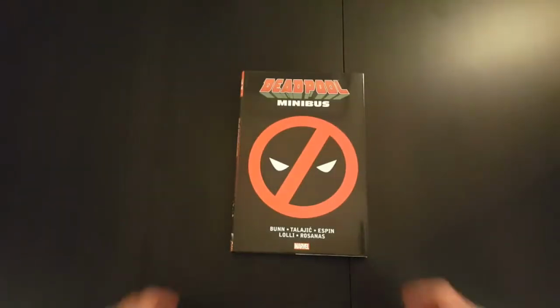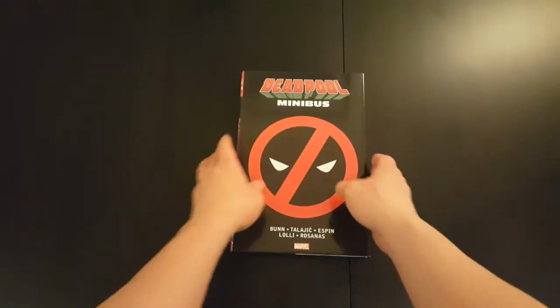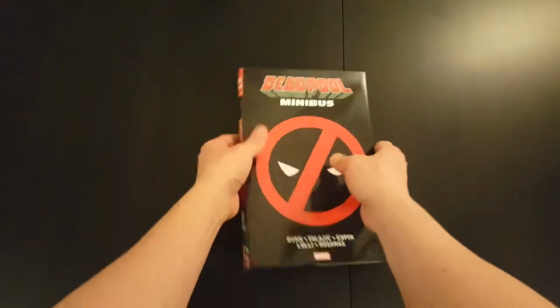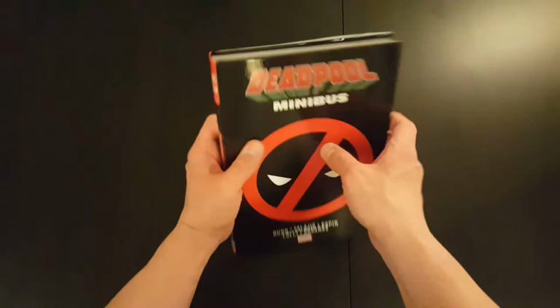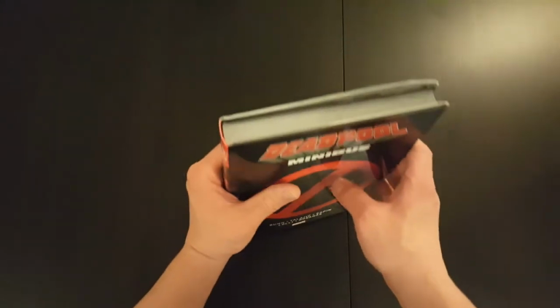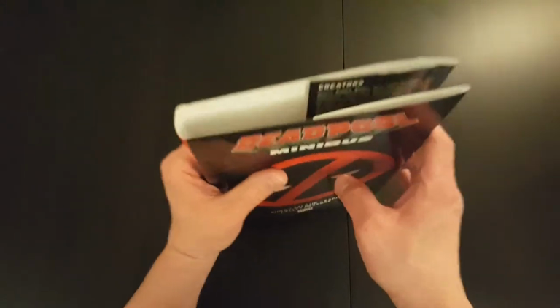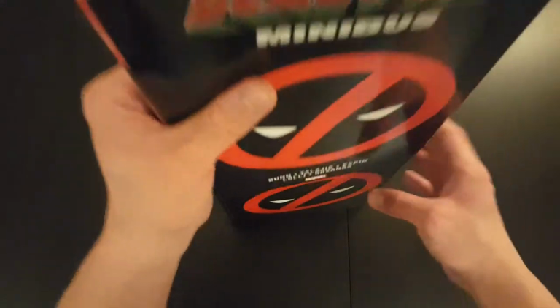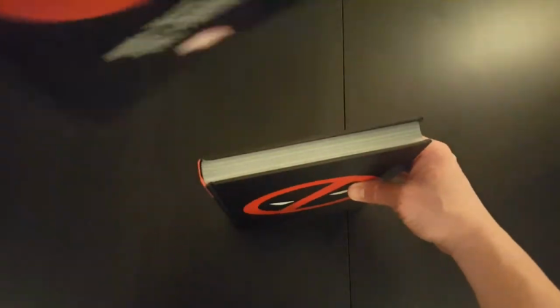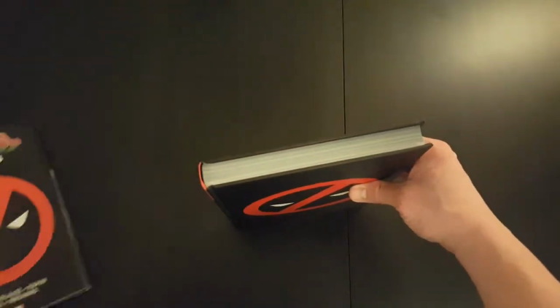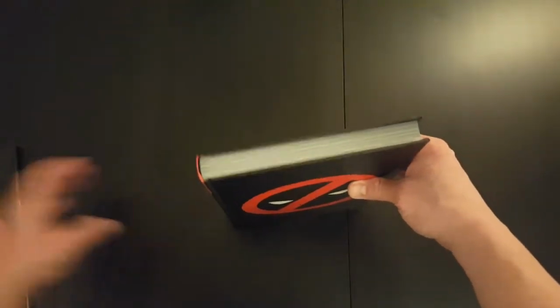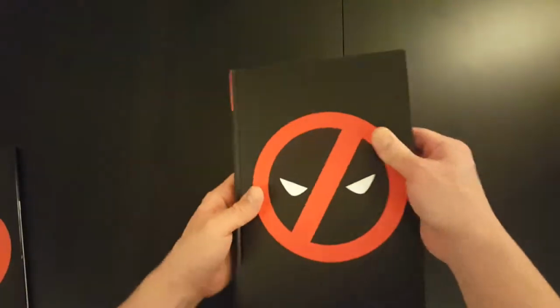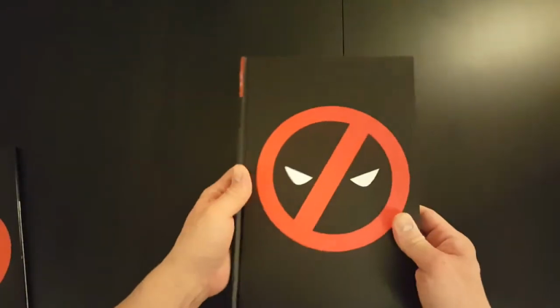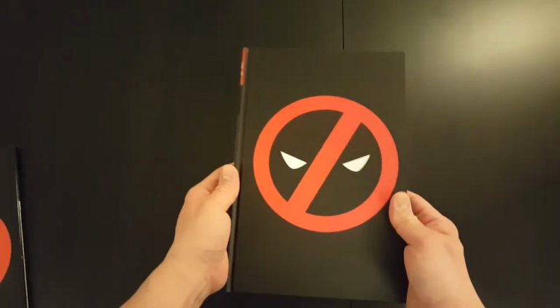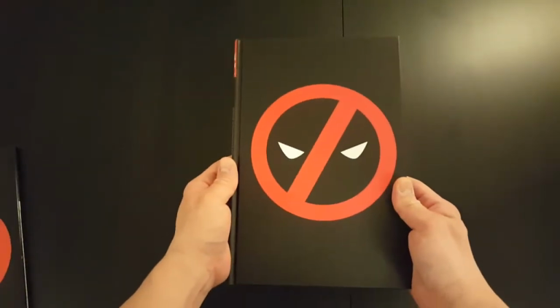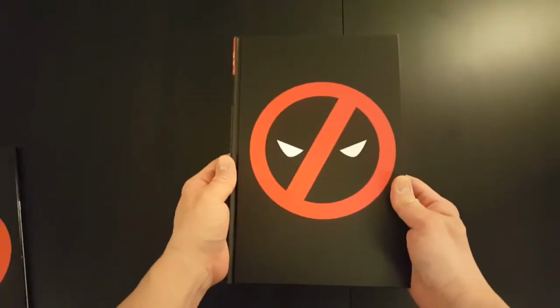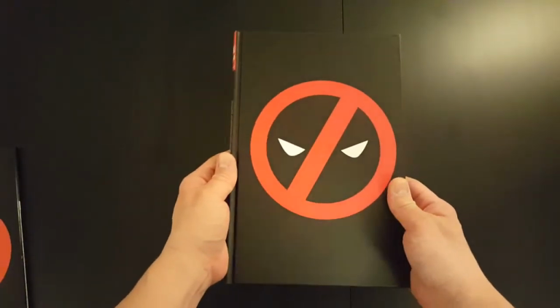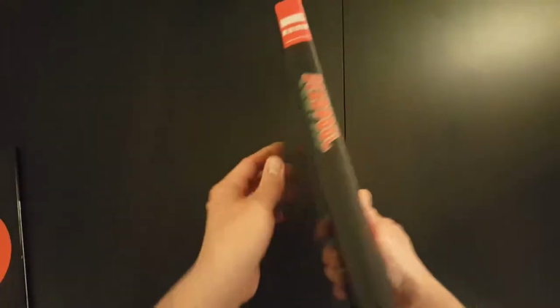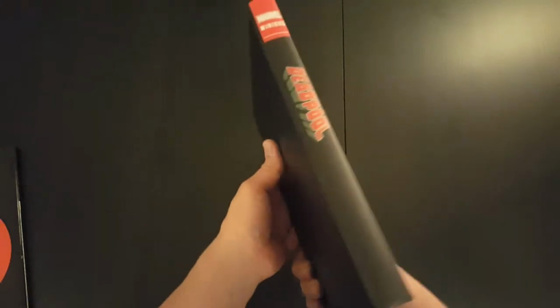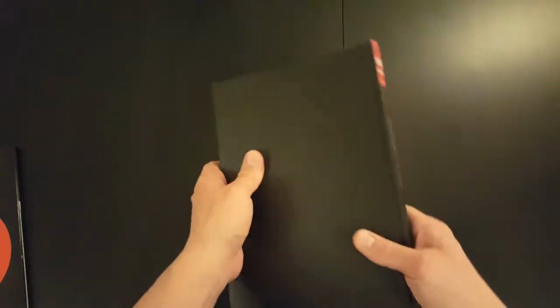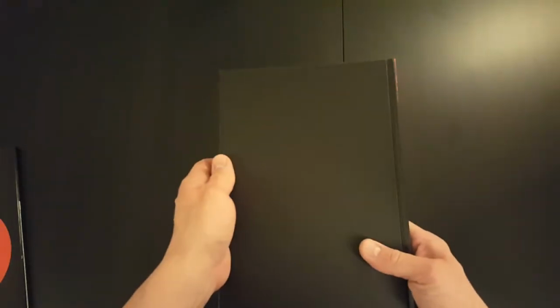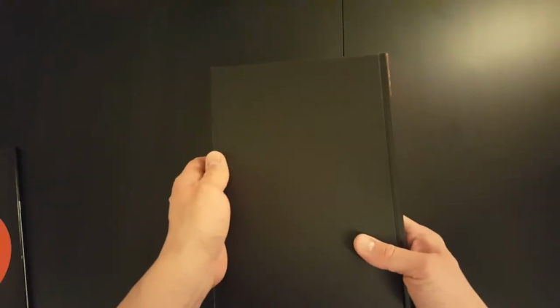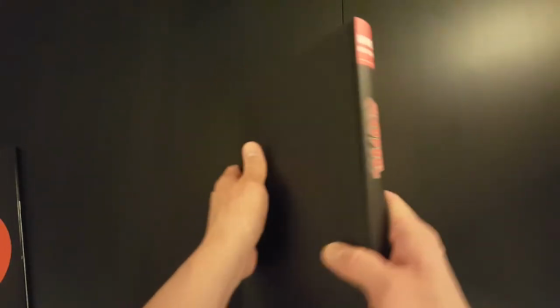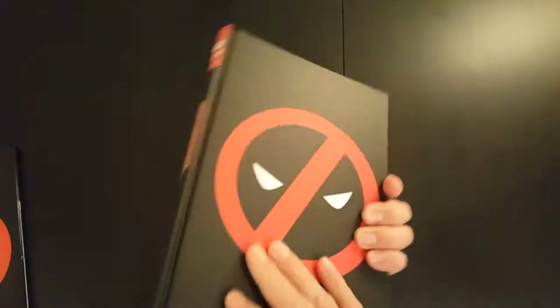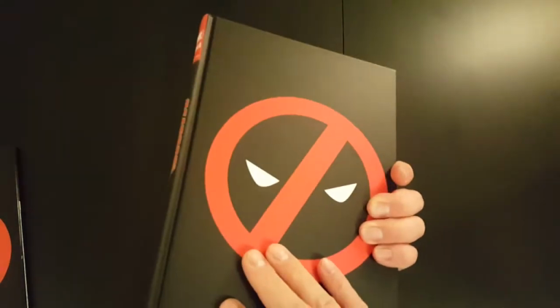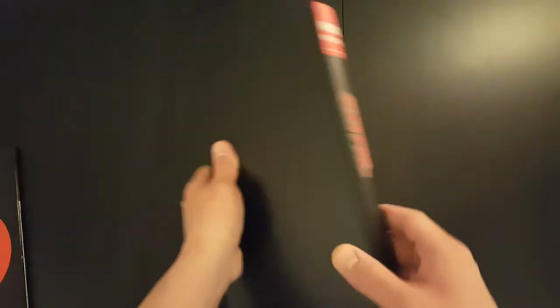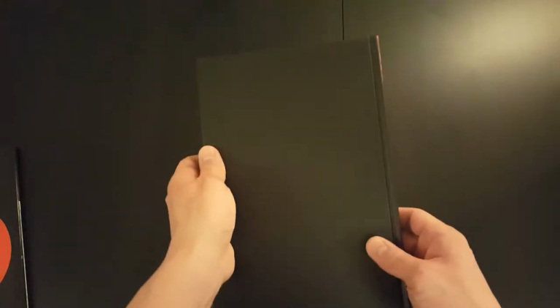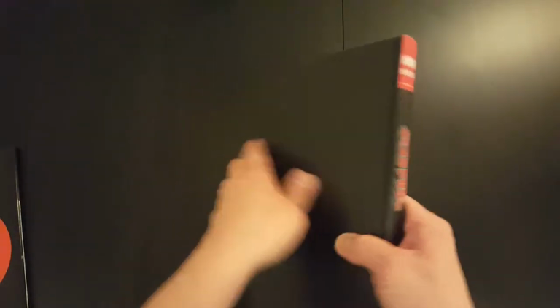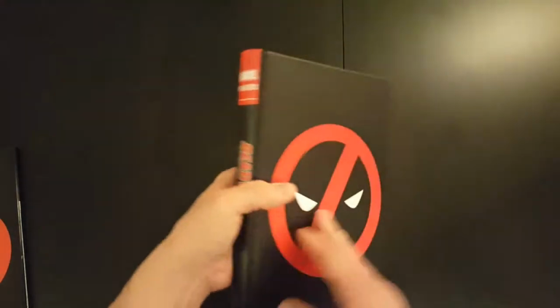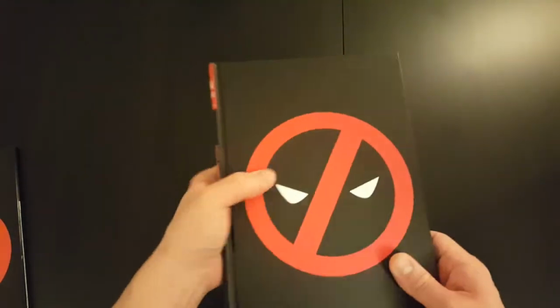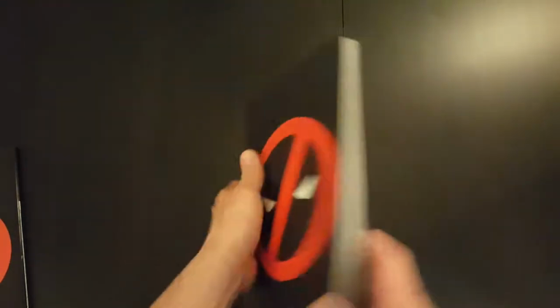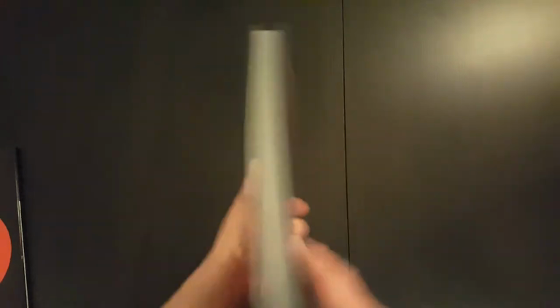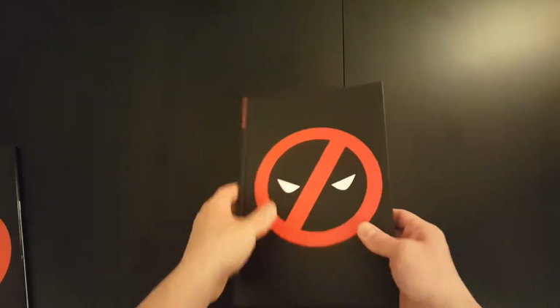Alright, so let's take the dust jacket off. The book itself has basically the same cover with a sort of all-black background.